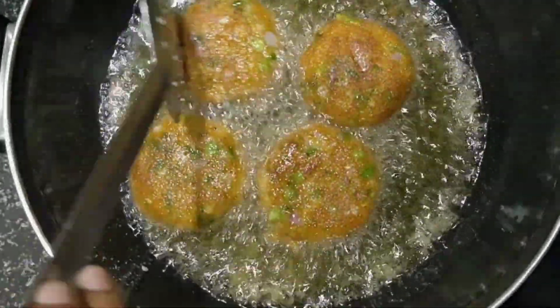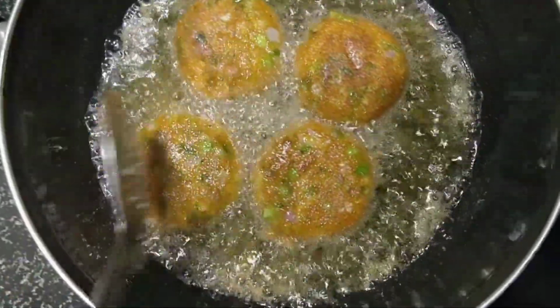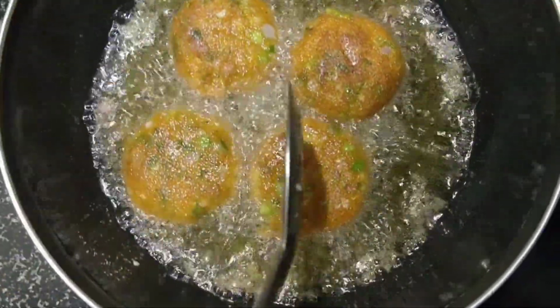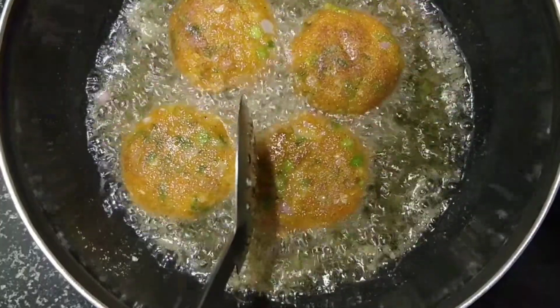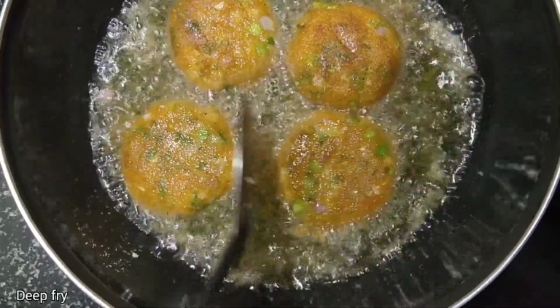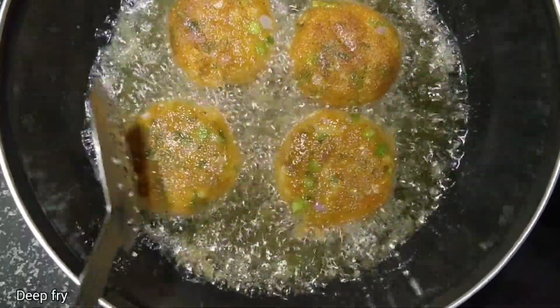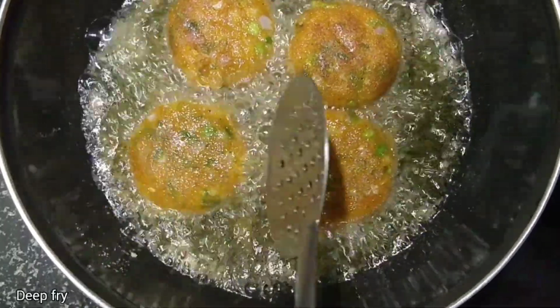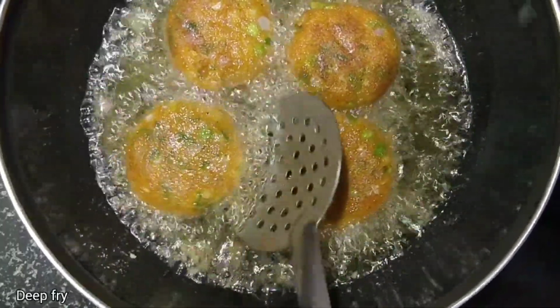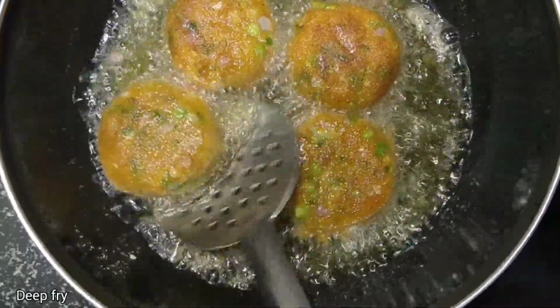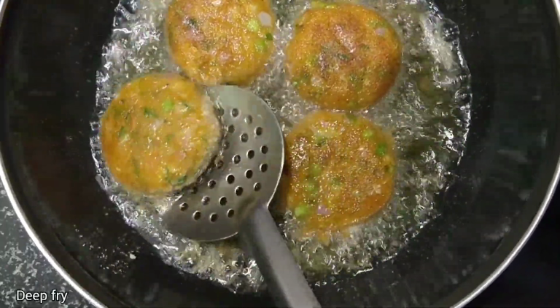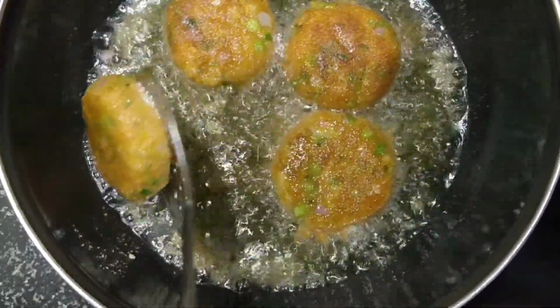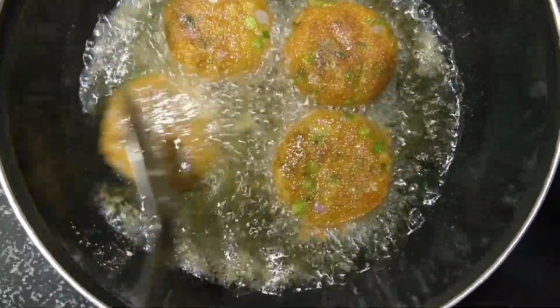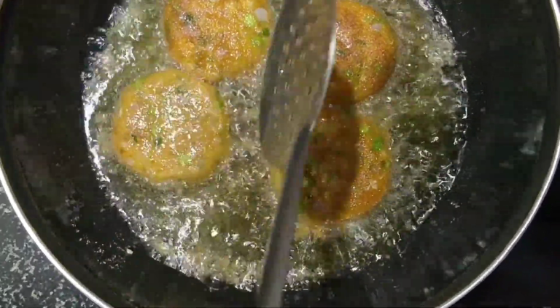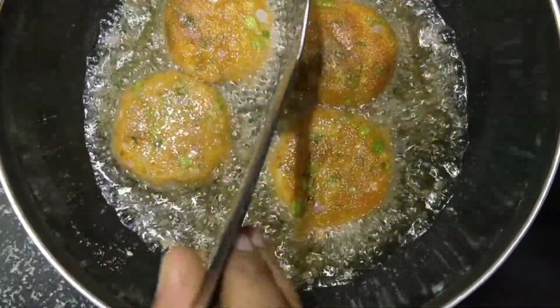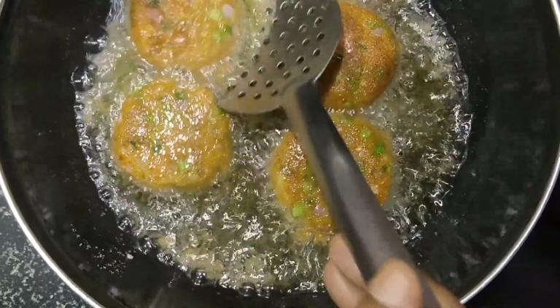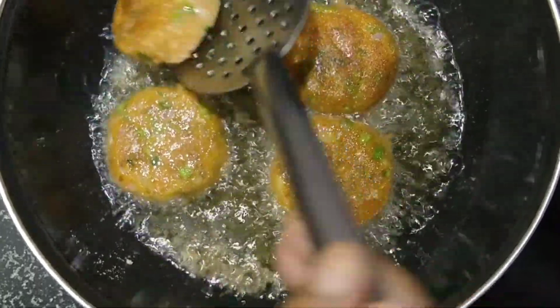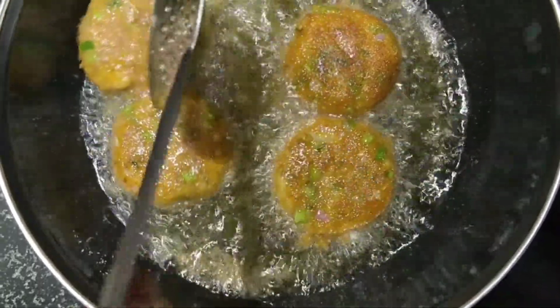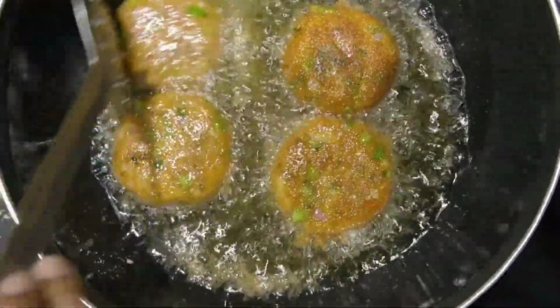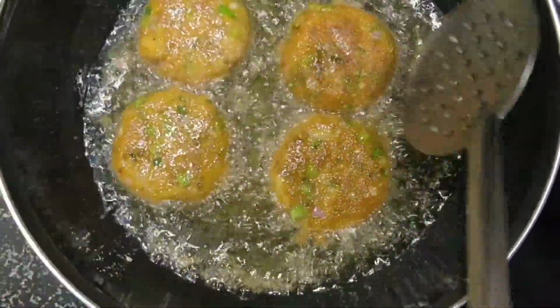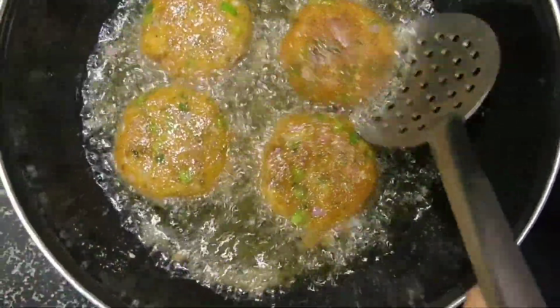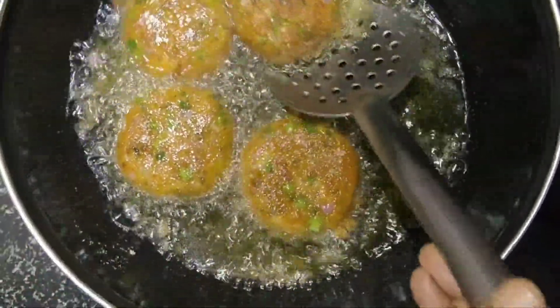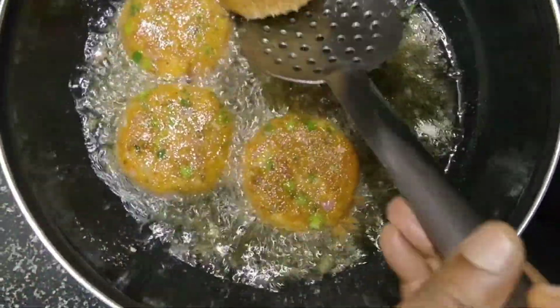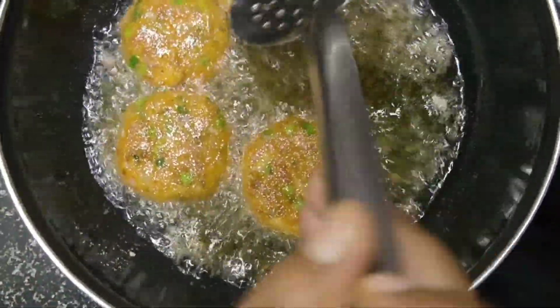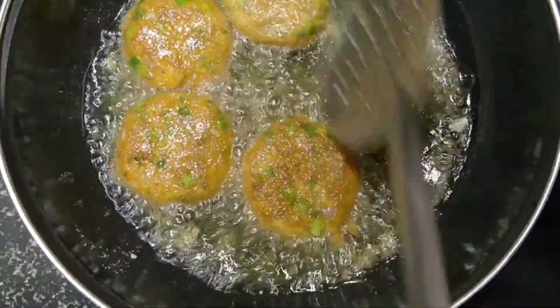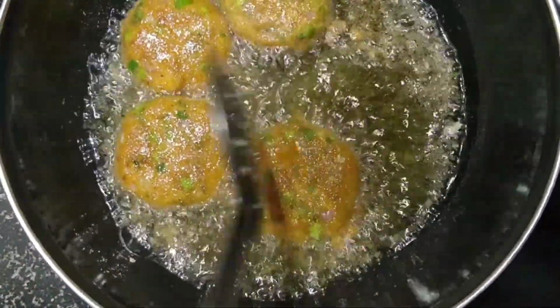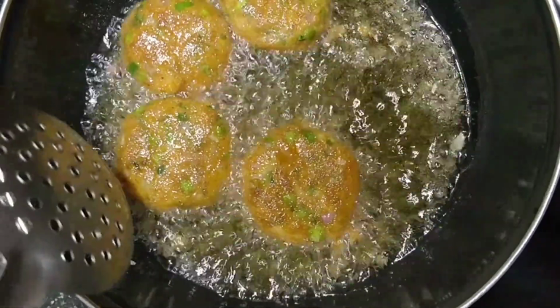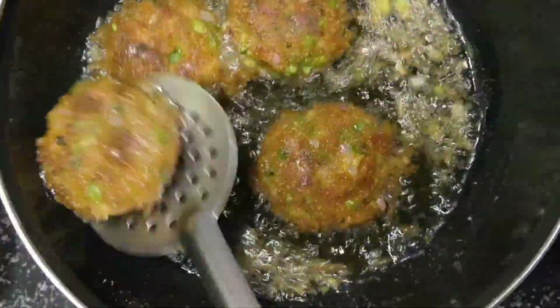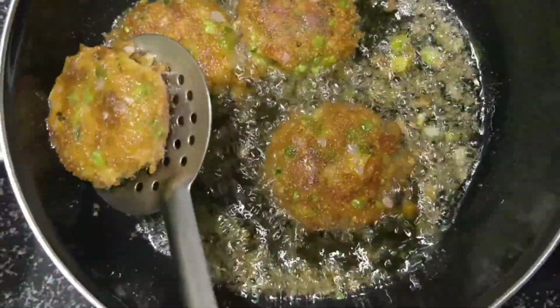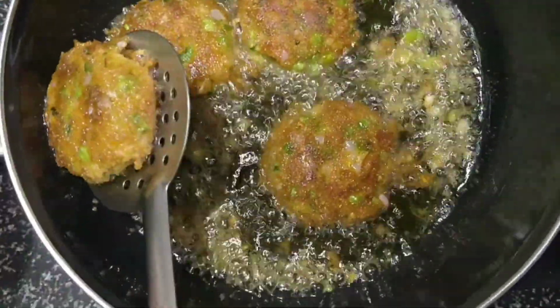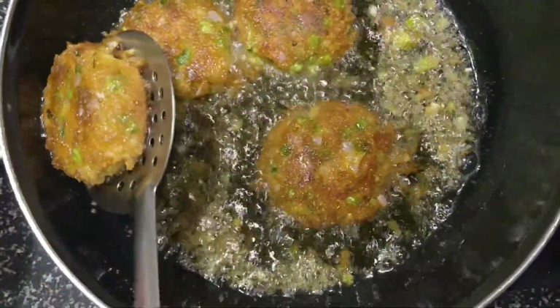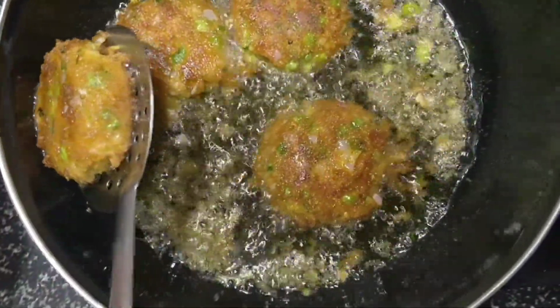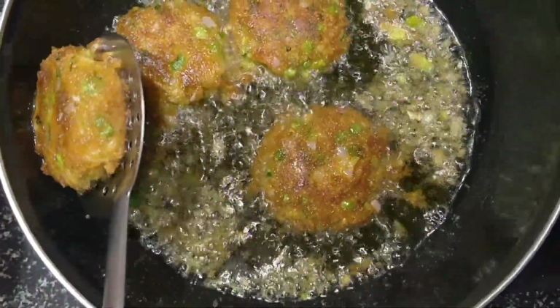Guys, keep it on a medium flame. Let's fry it well until it becomes golden brown. Now it is done, so let's take it out.